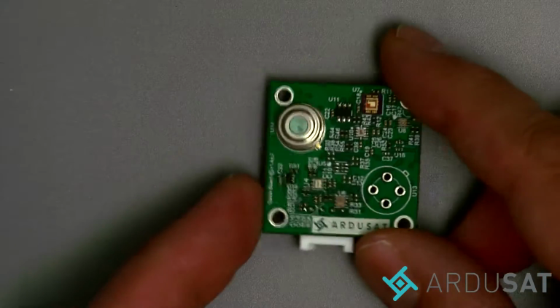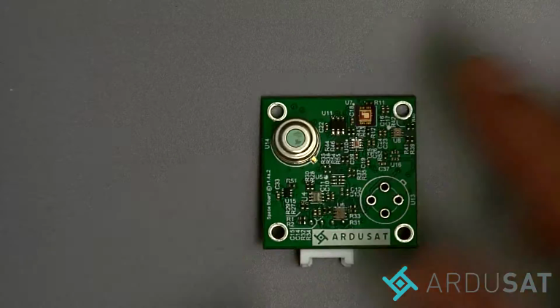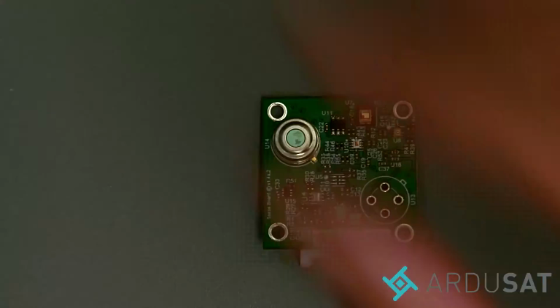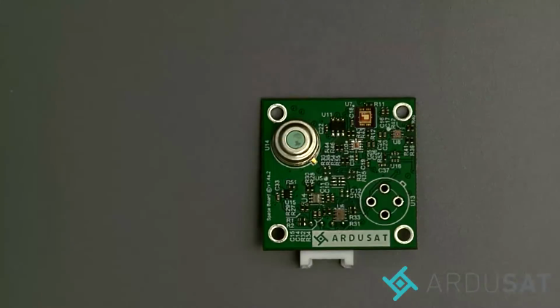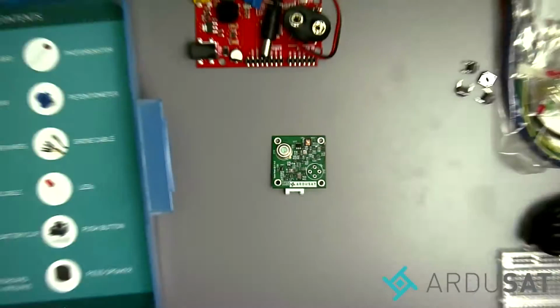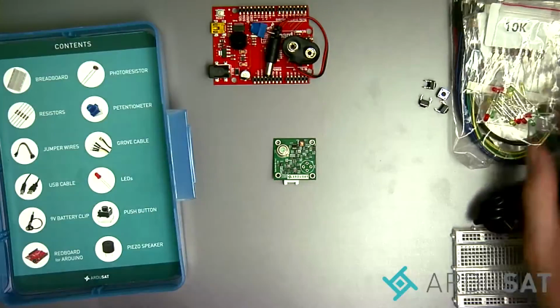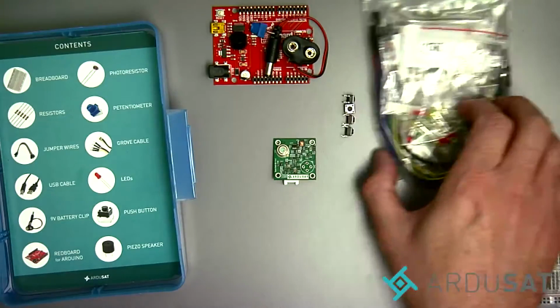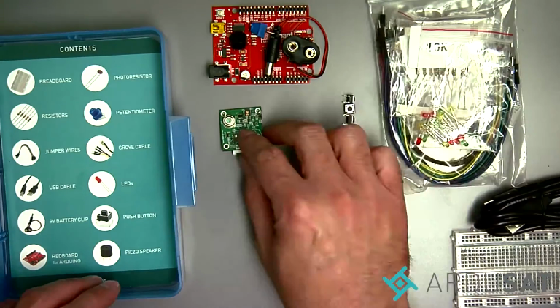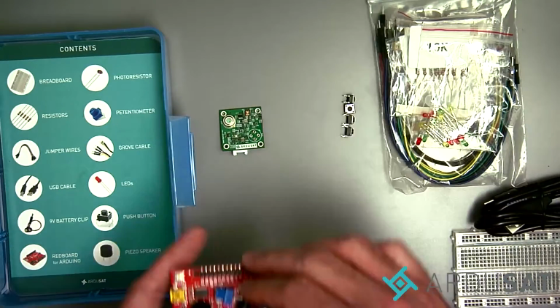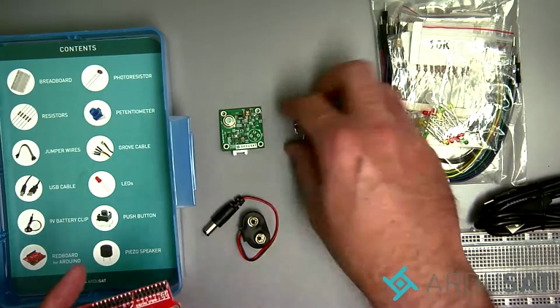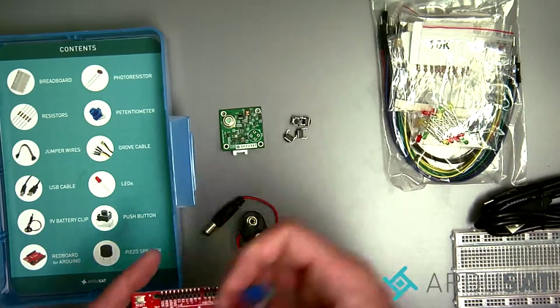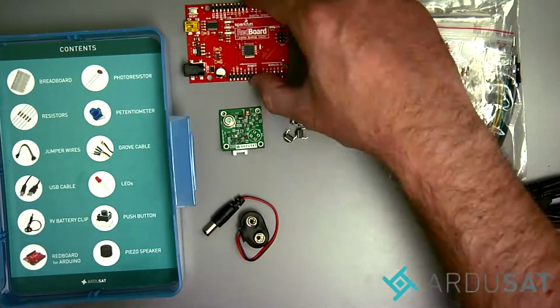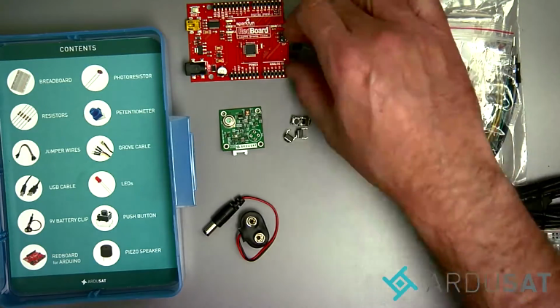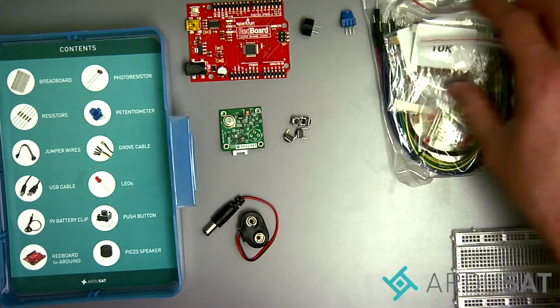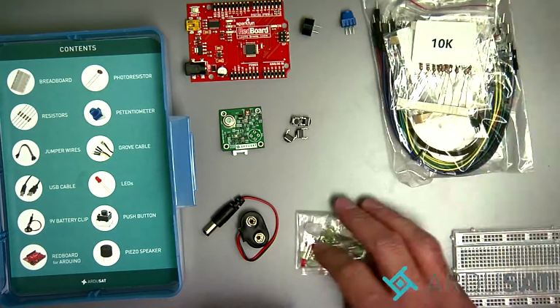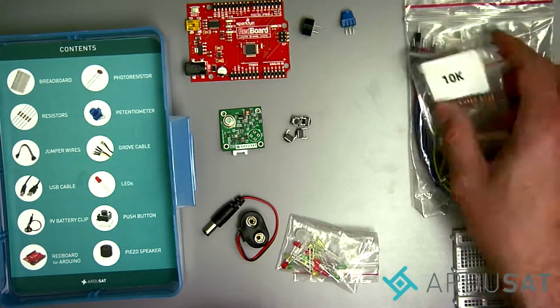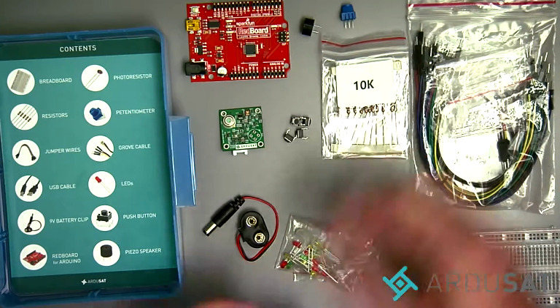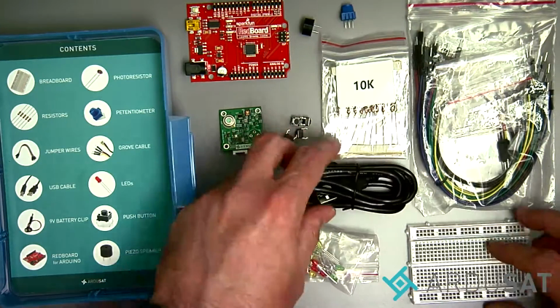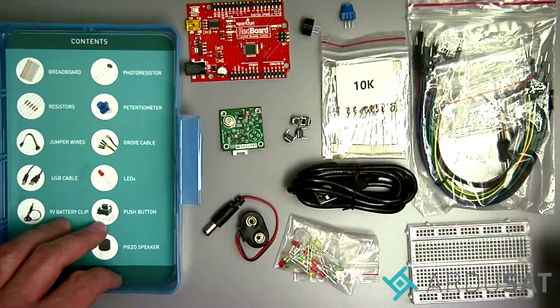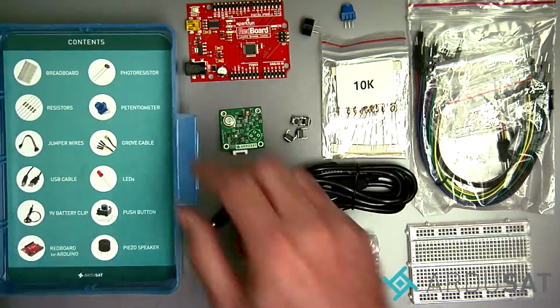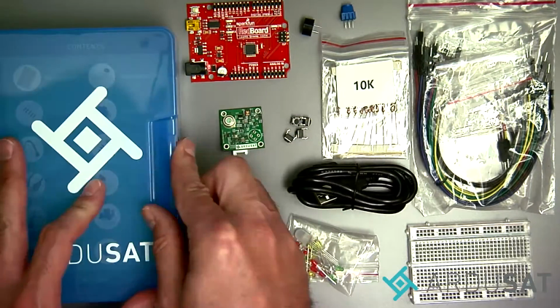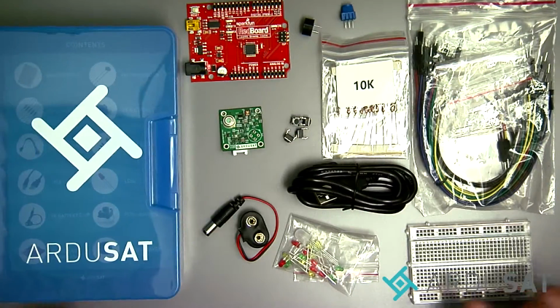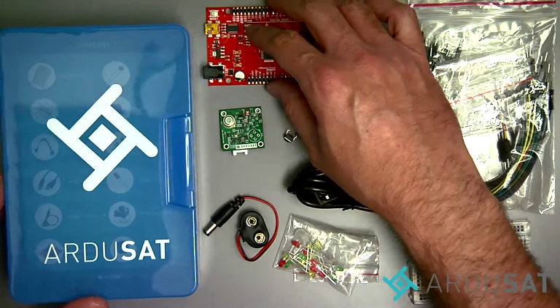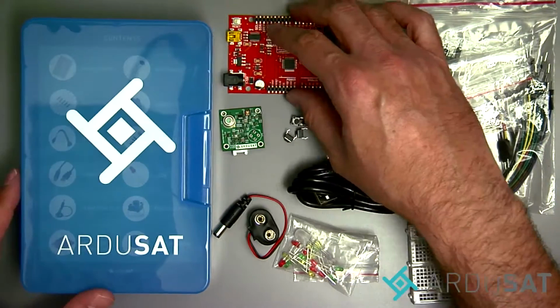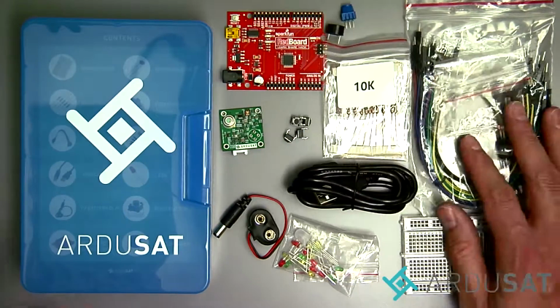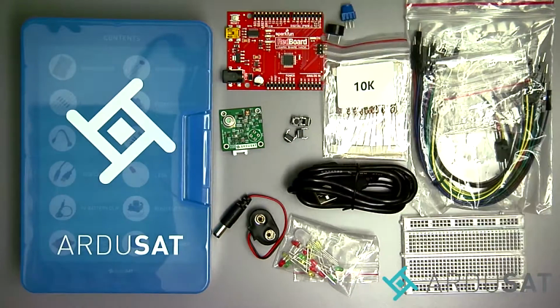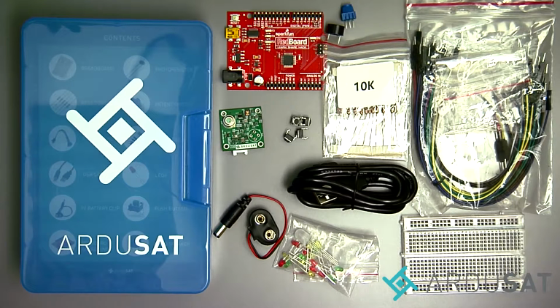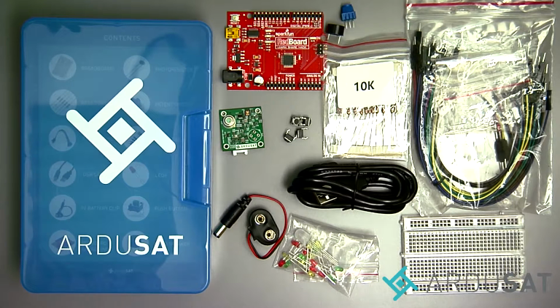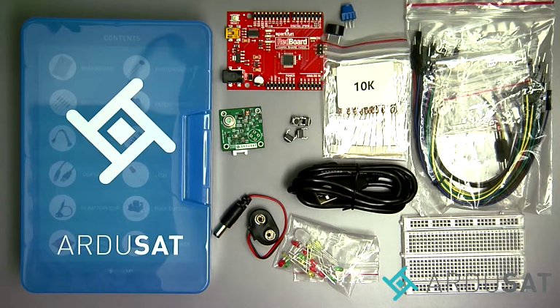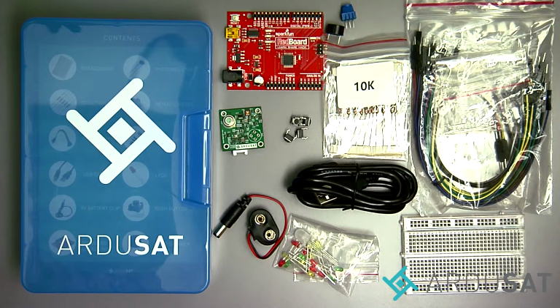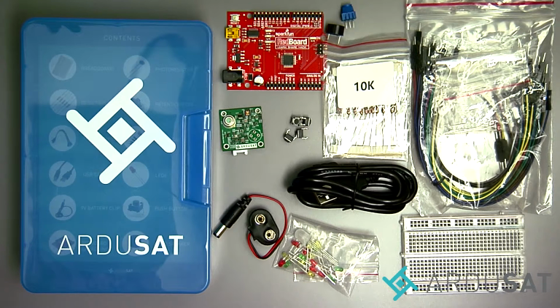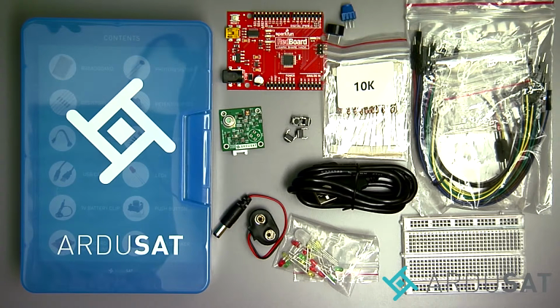If you have any questions please feel free to contact us at Argusat.com. Thanks for watching and please don't forget to subscribe and follow us on Twitter and Facebook.